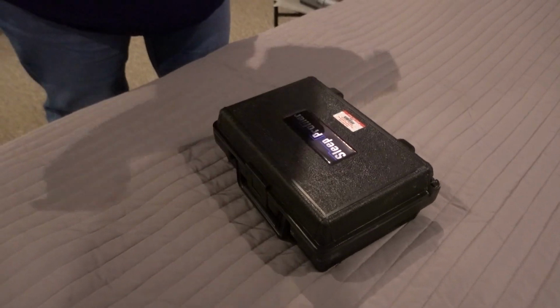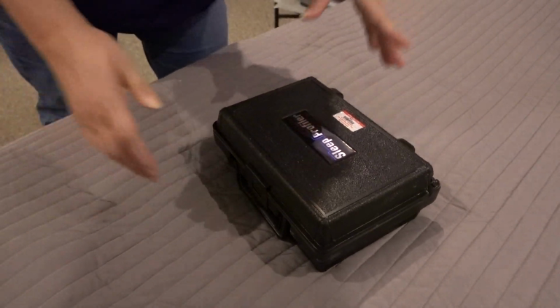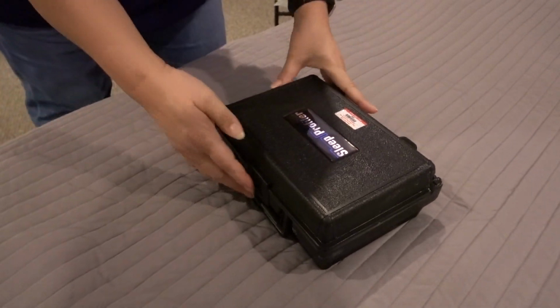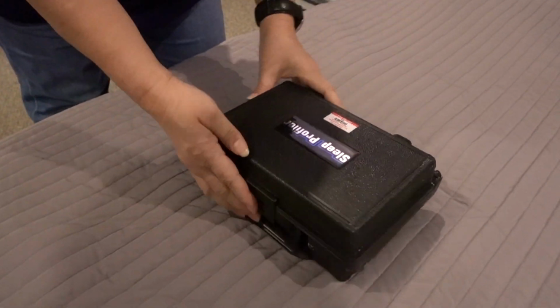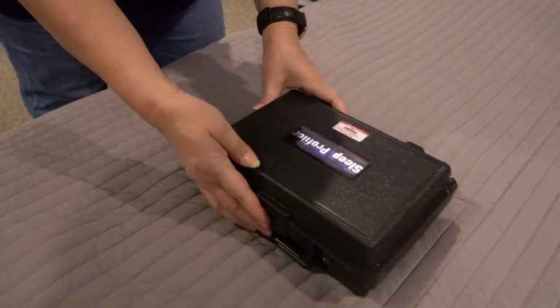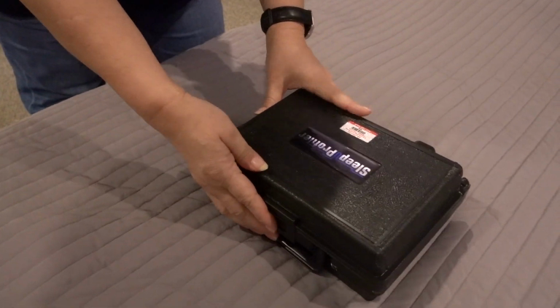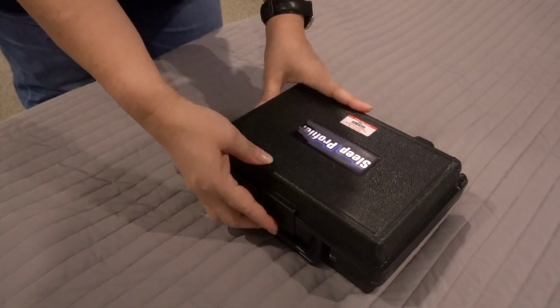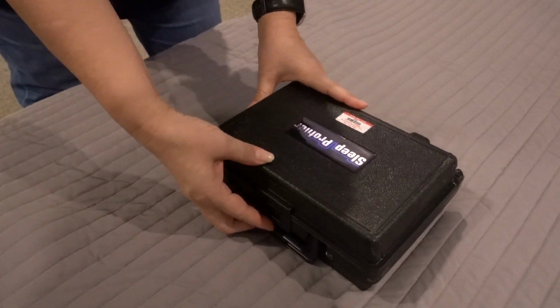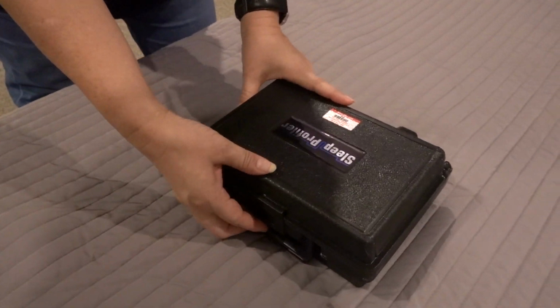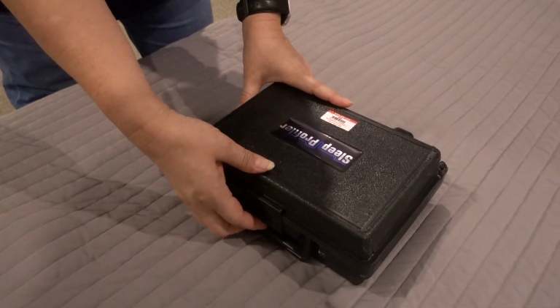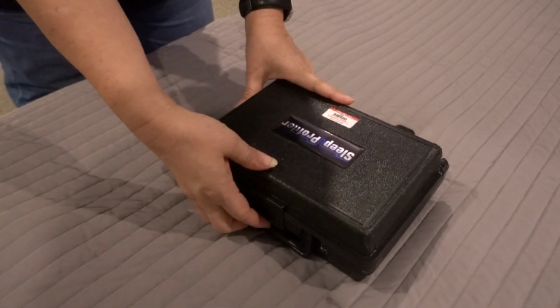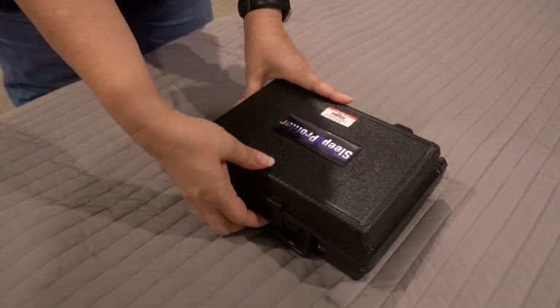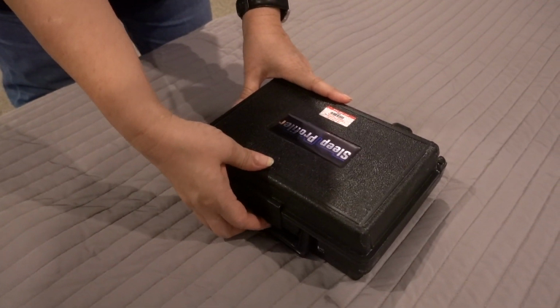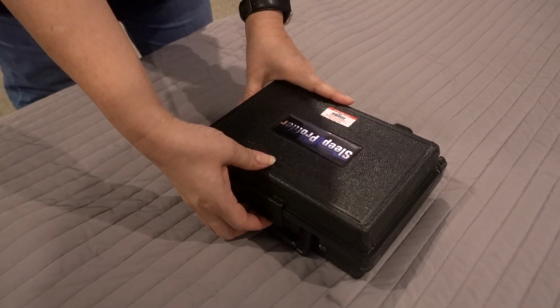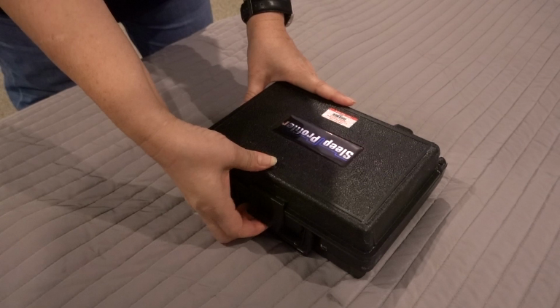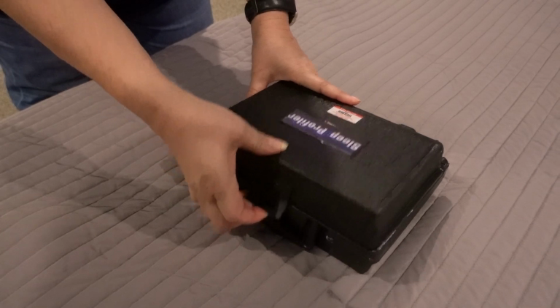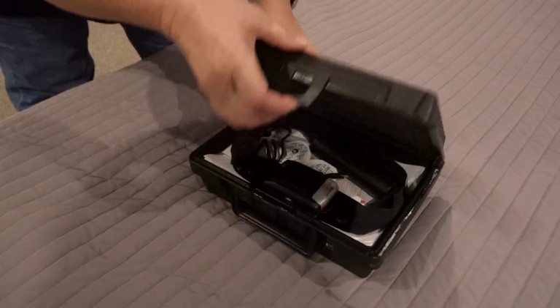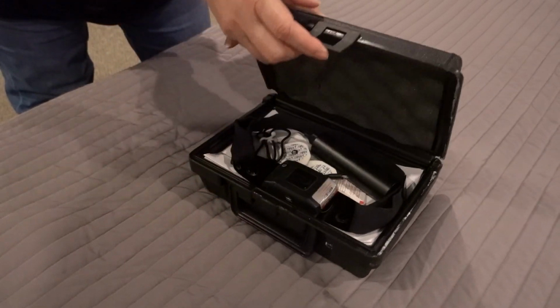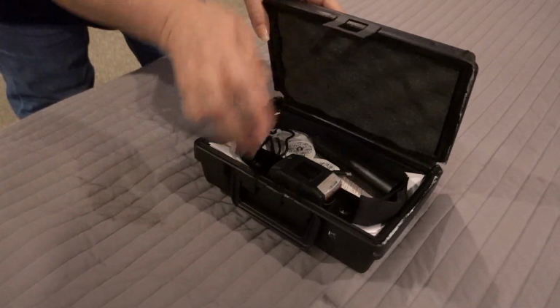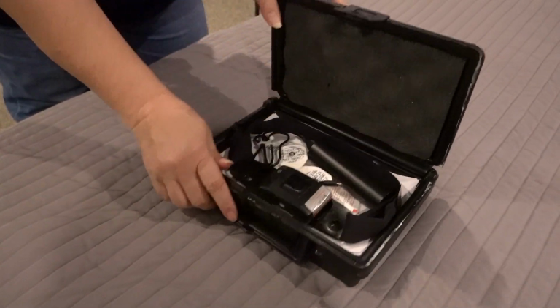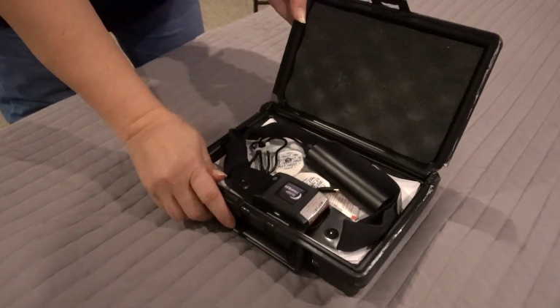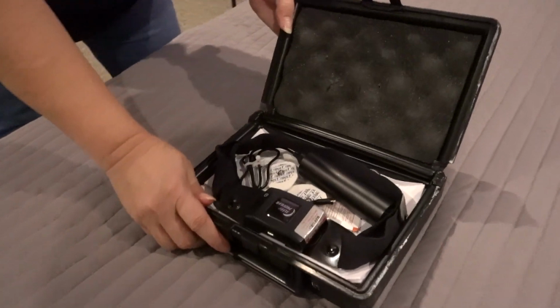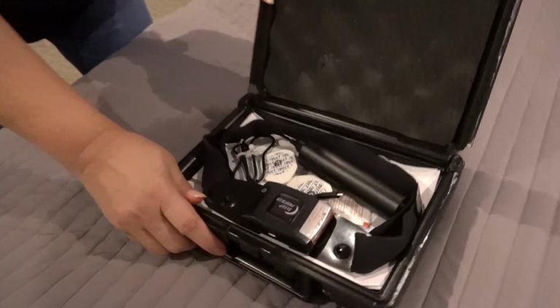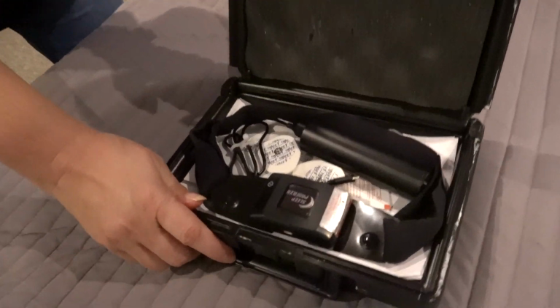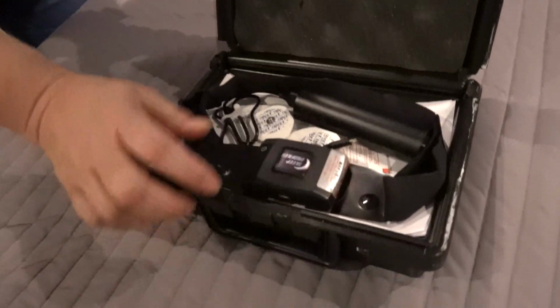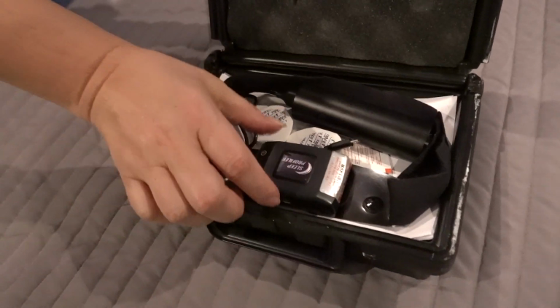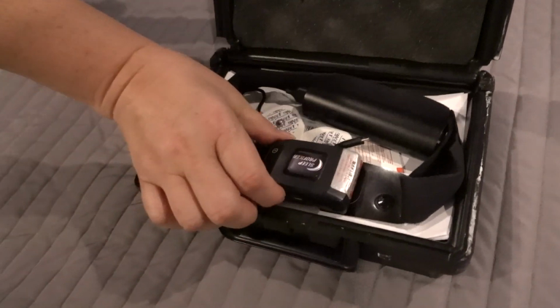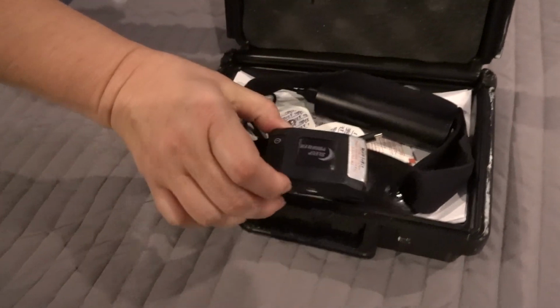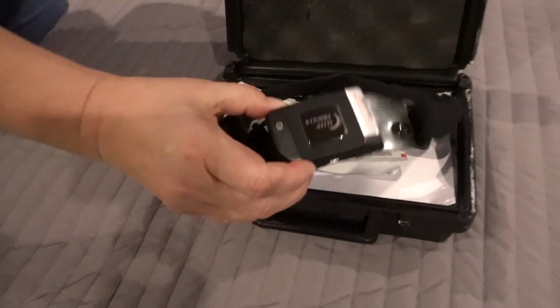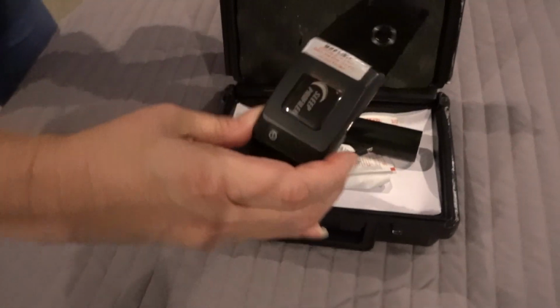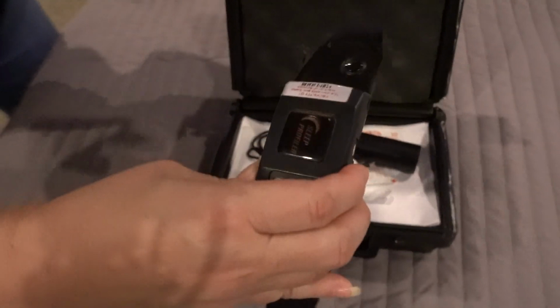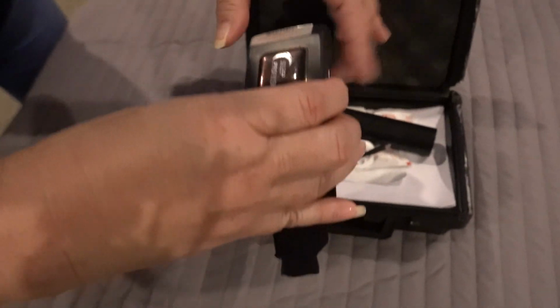This is how you use your Sleep Profiler EEG device. You're going to open up the box. In the box is the headband.